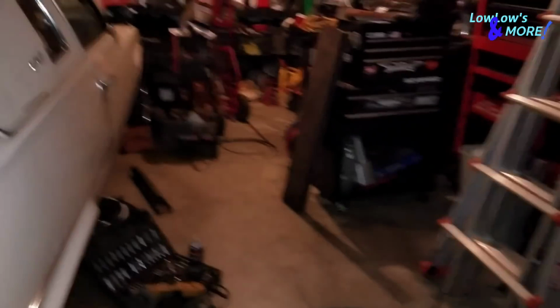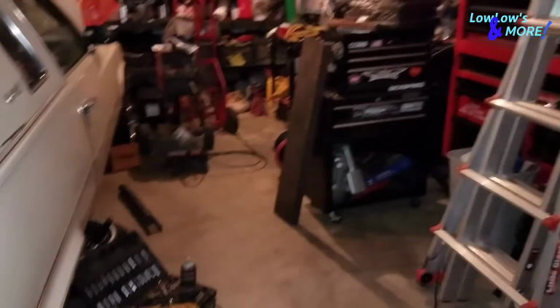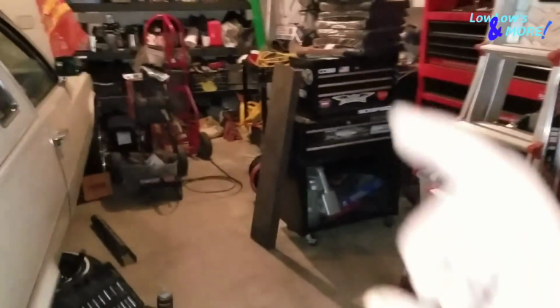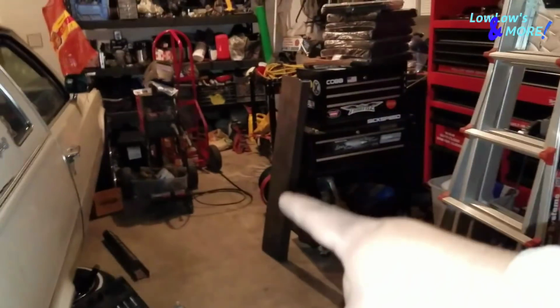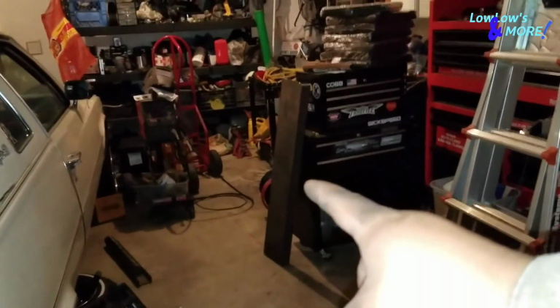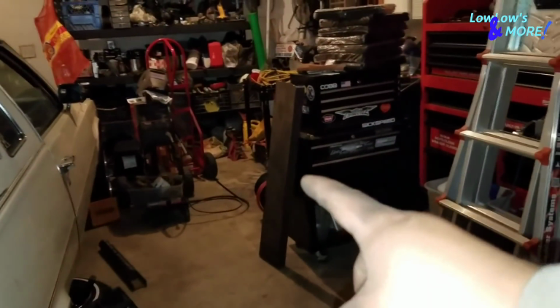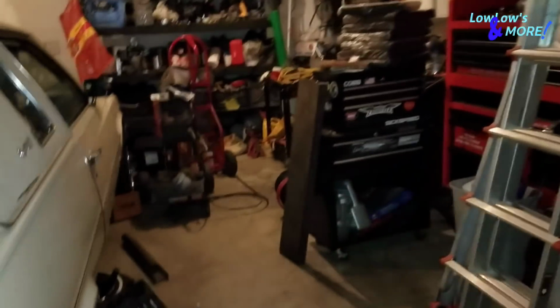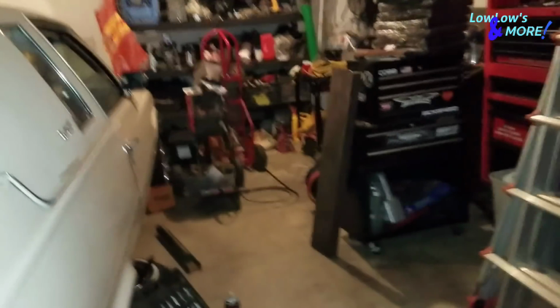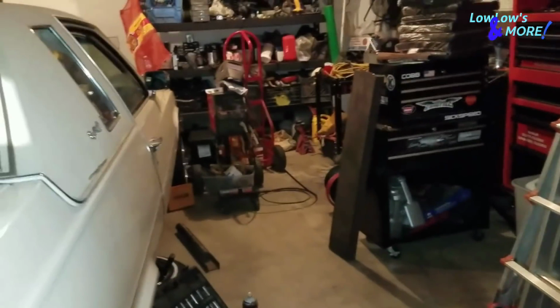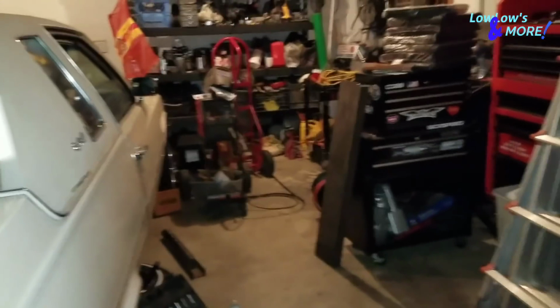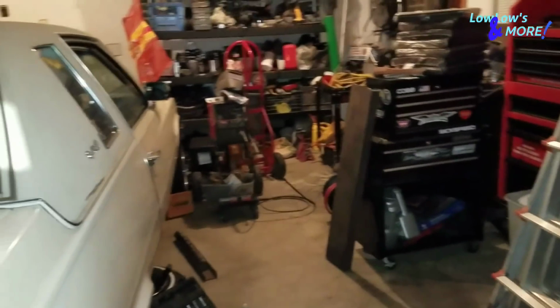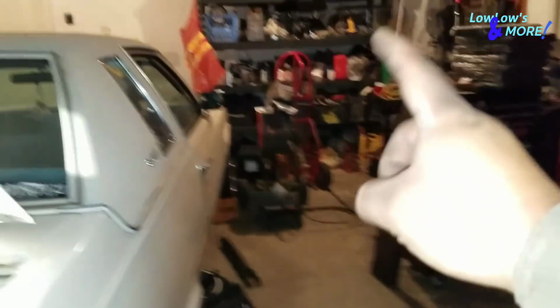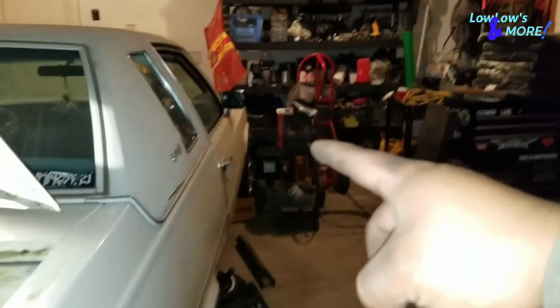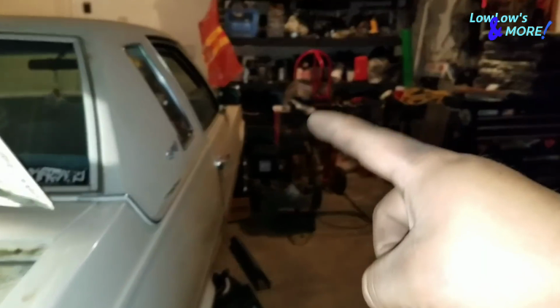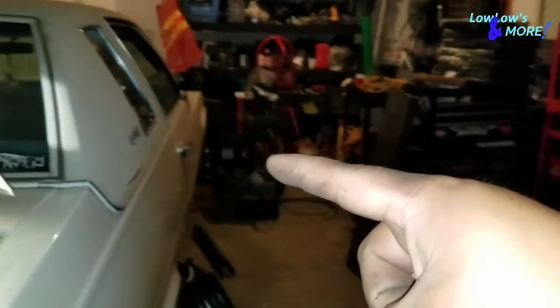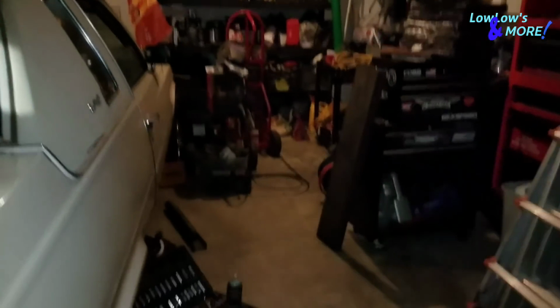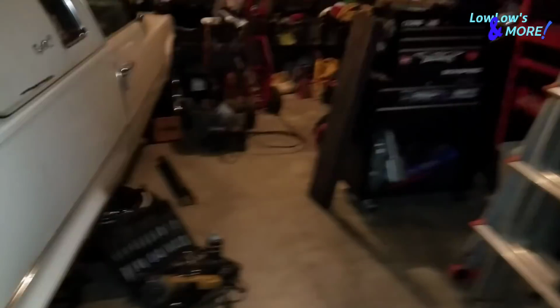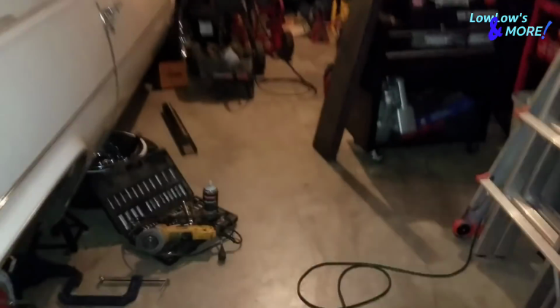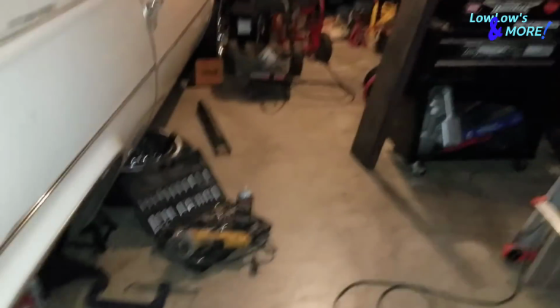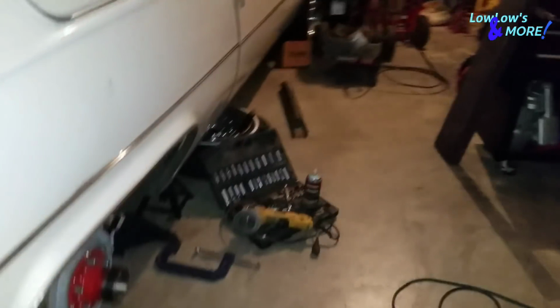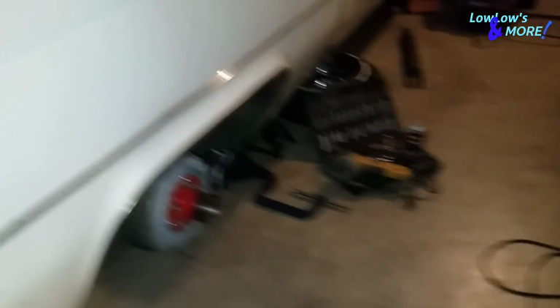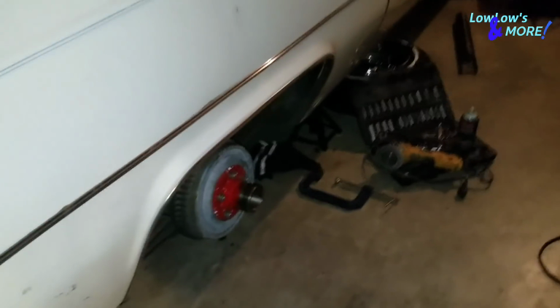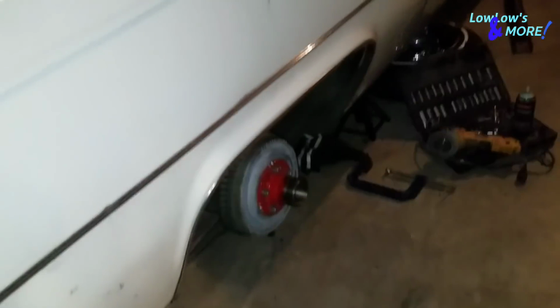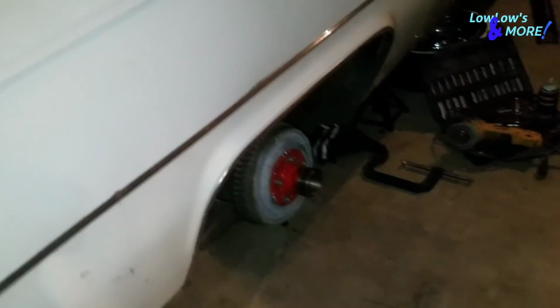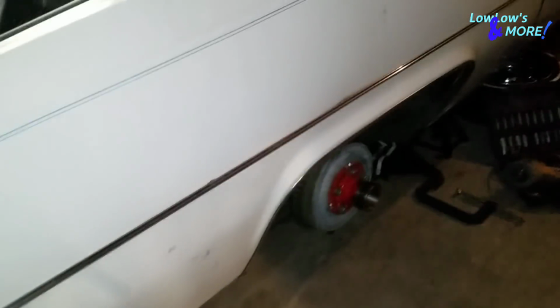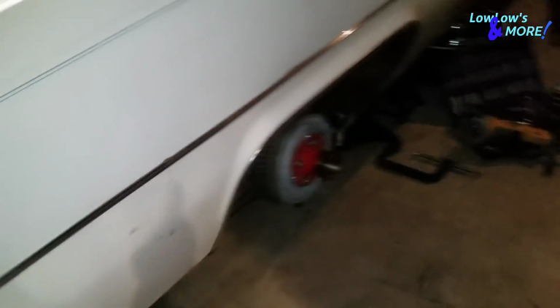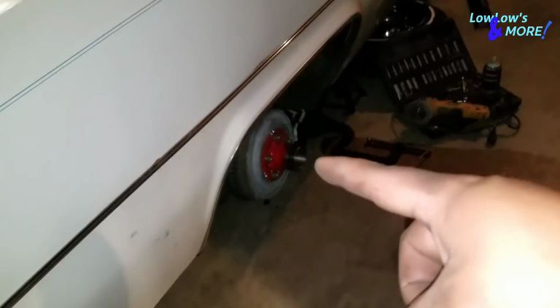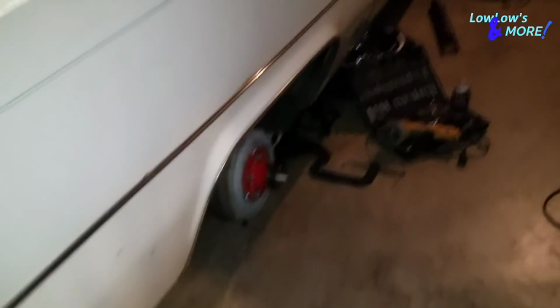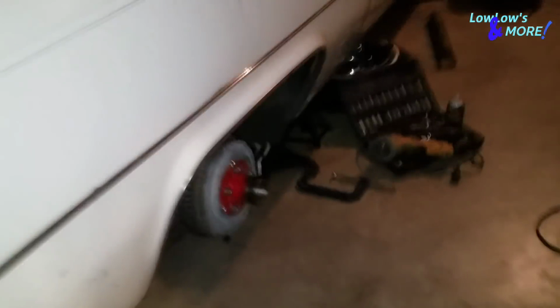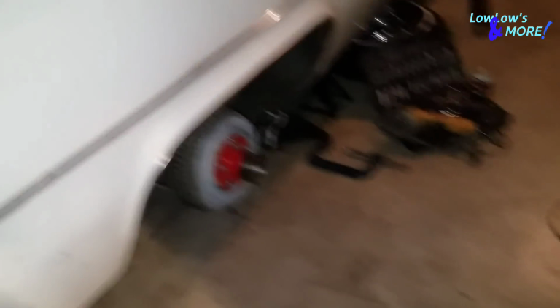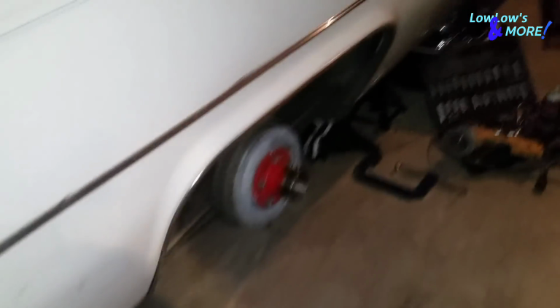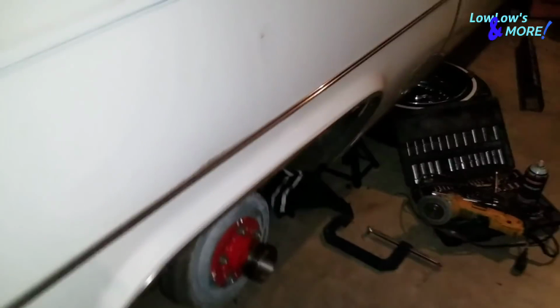You will see me put that bridge in another day — it'll probably be the same day I put the cylinders in the front. Let me weld these power balls to the axle and we'll be right back.